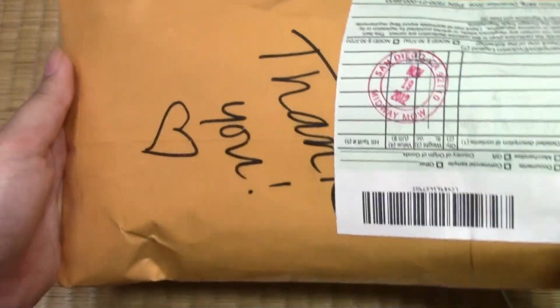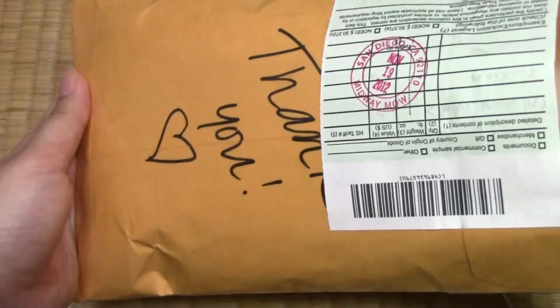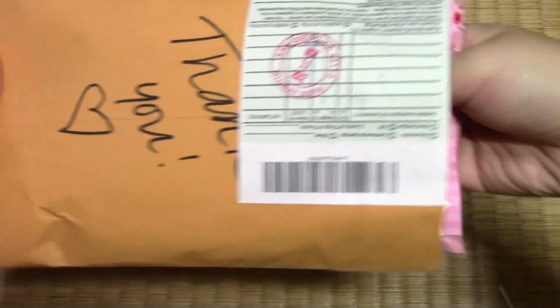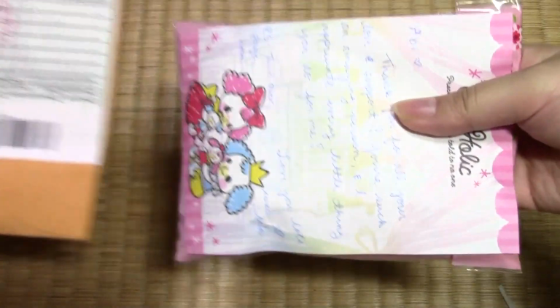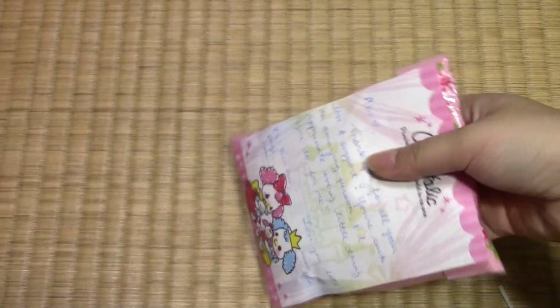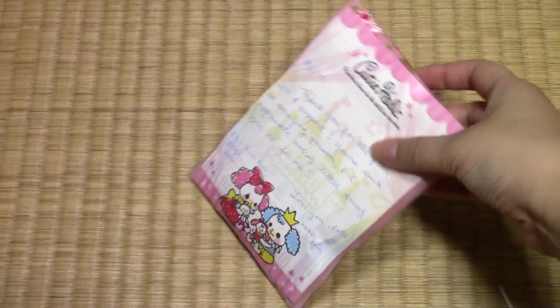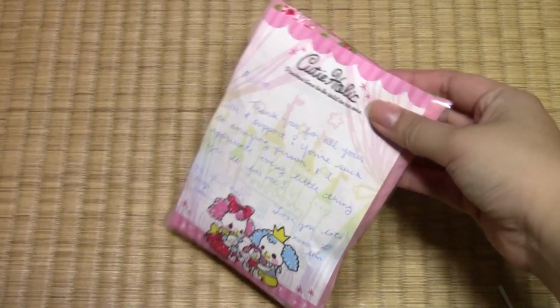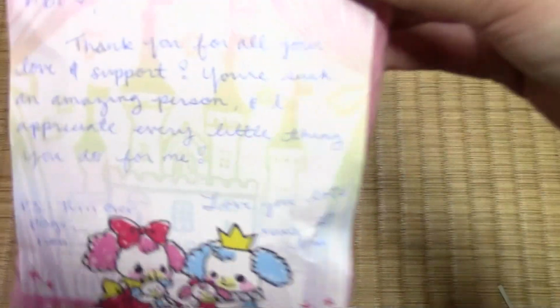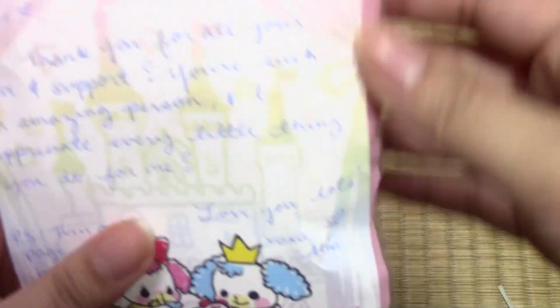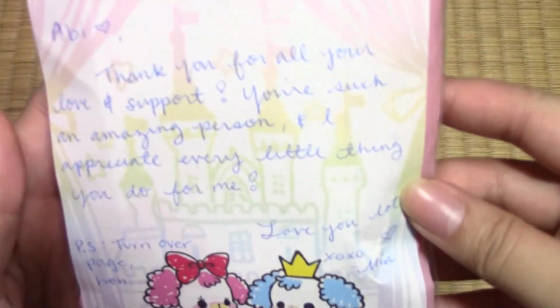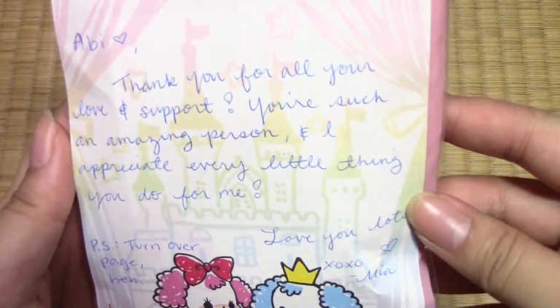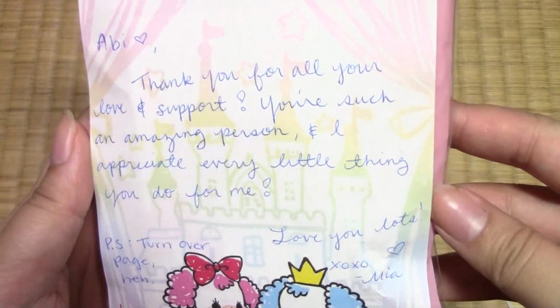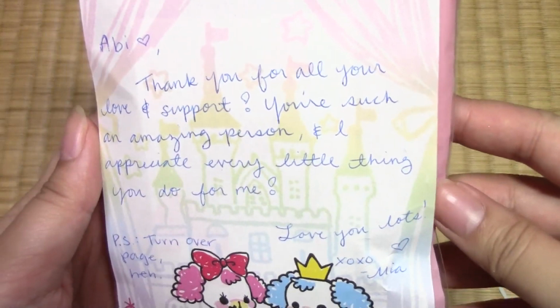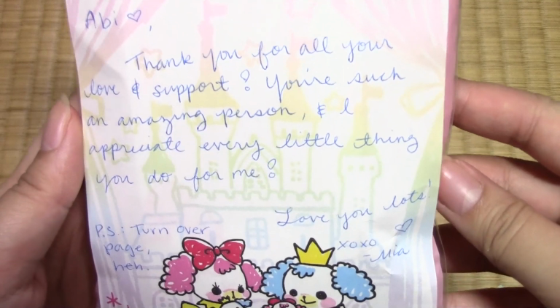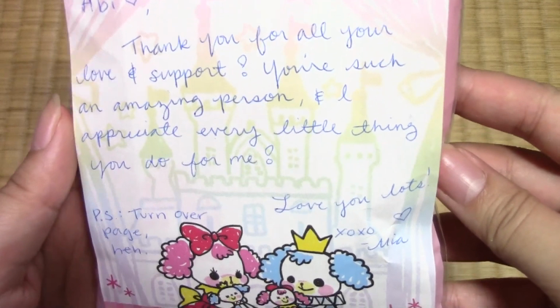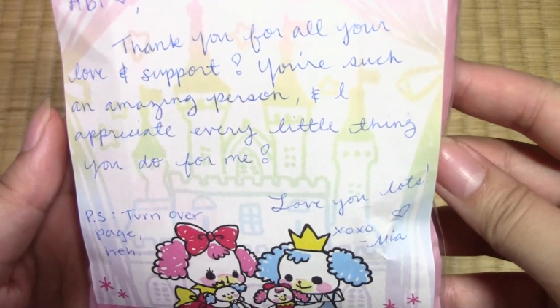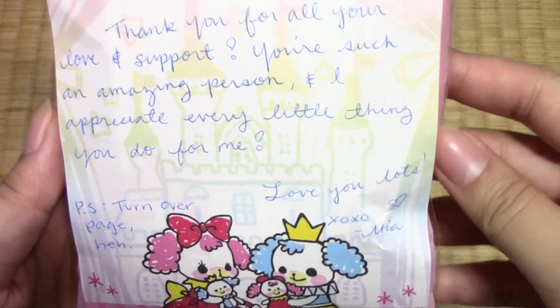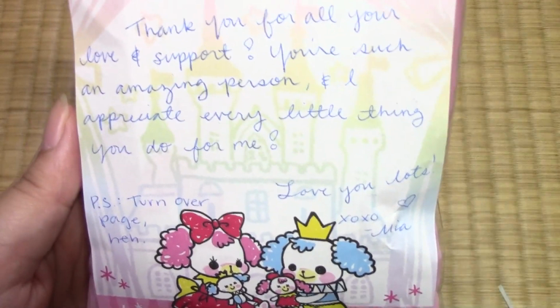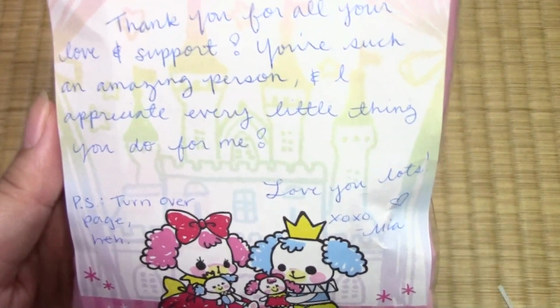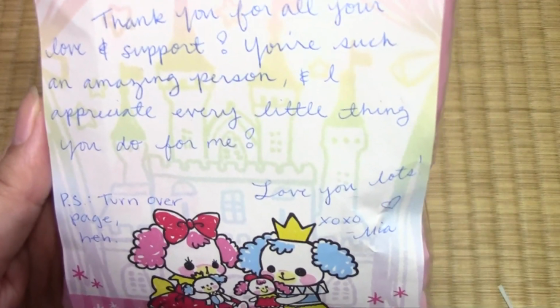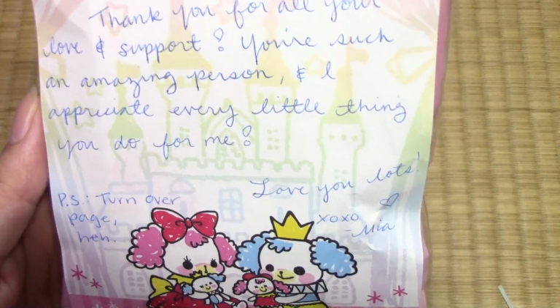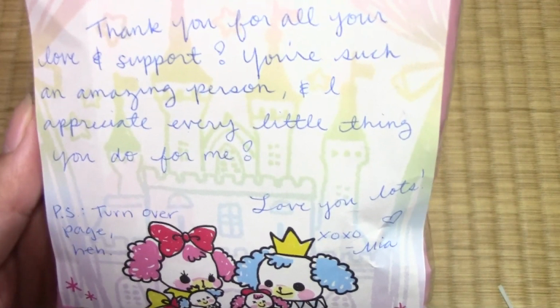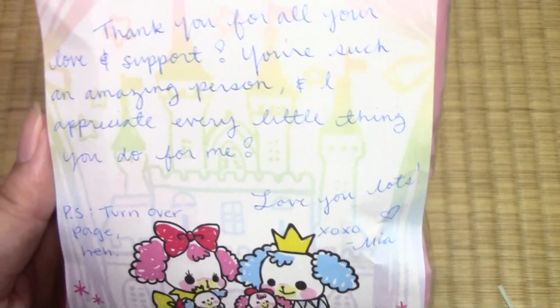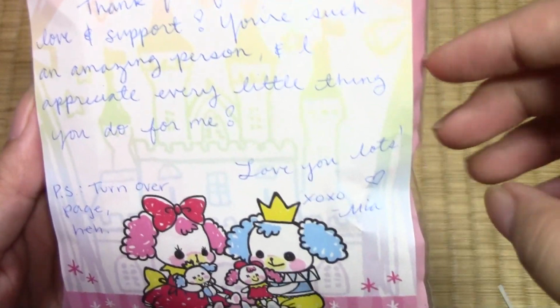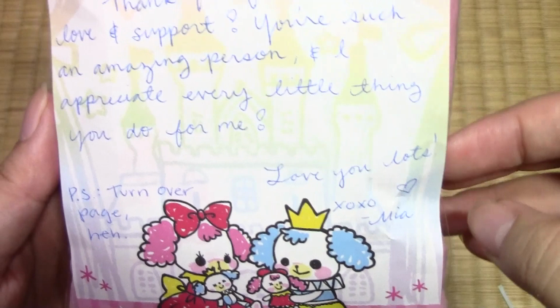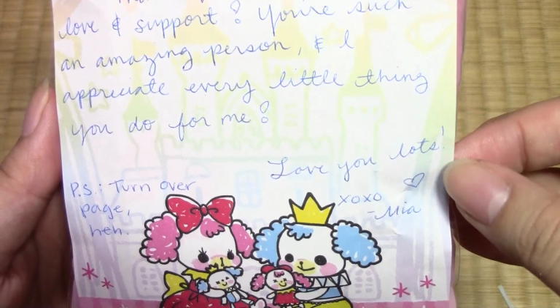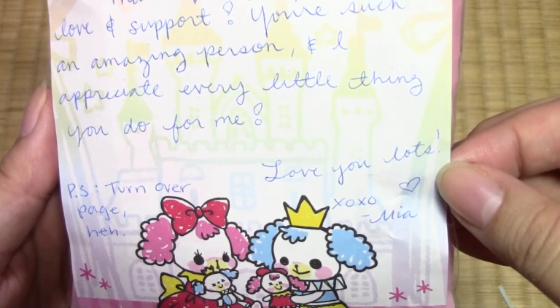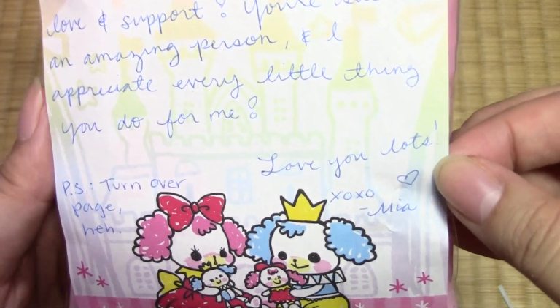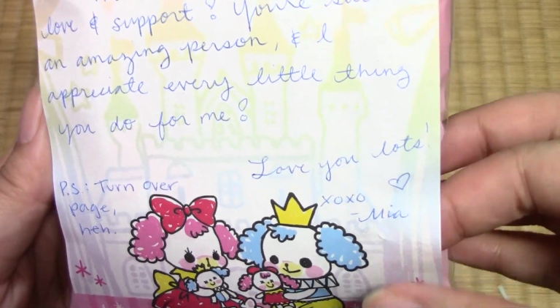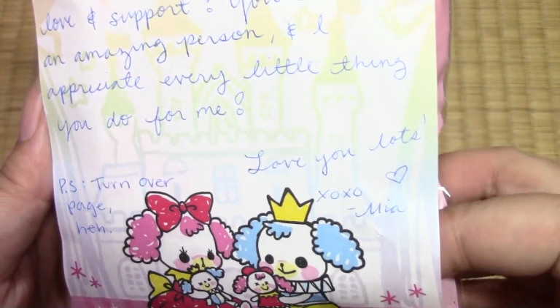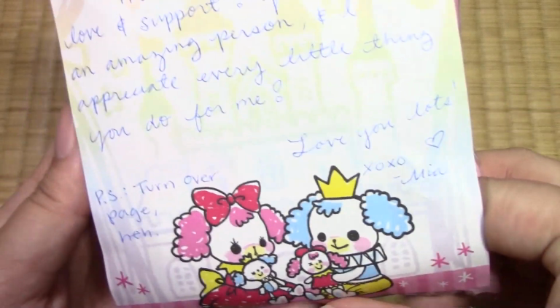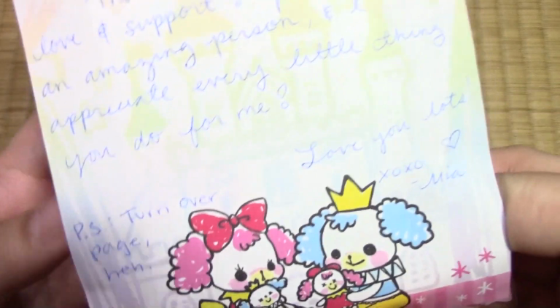So I got it open and let's pull it out. There is a note. Abby, thank you for all your love and support. You're such an amazing person and I appreciate every little thing you do for me. P.S. Turn over page. Love you lots. Mia.